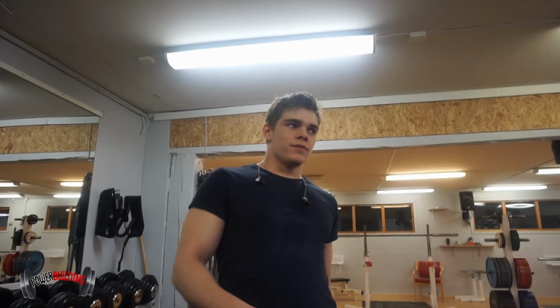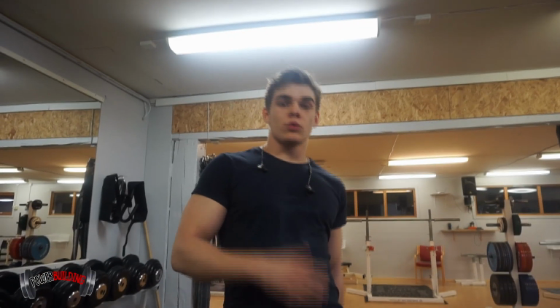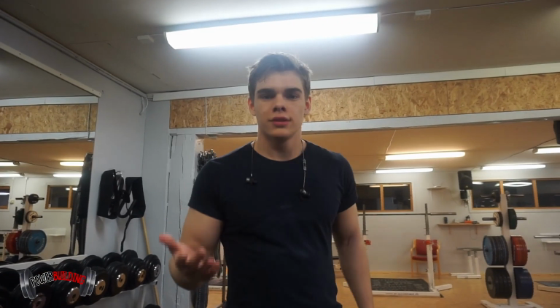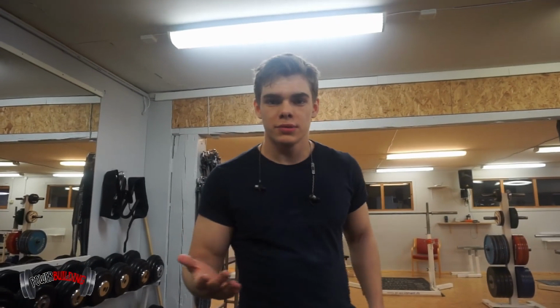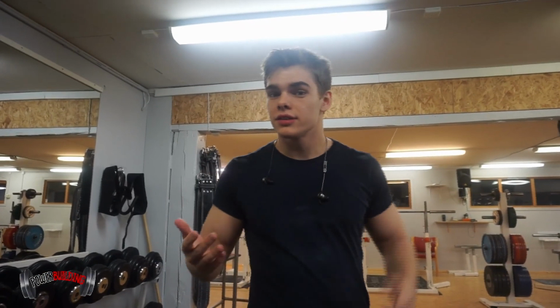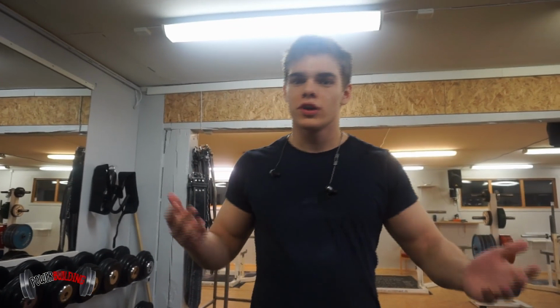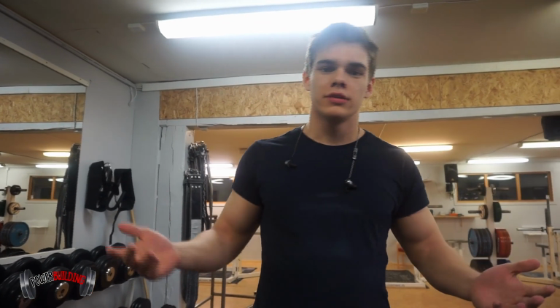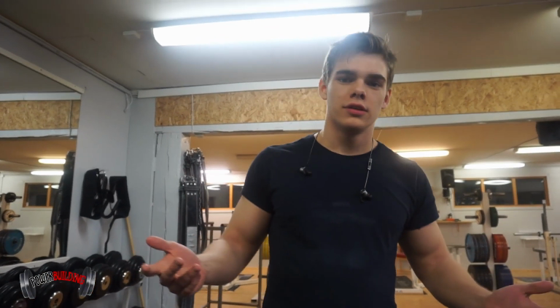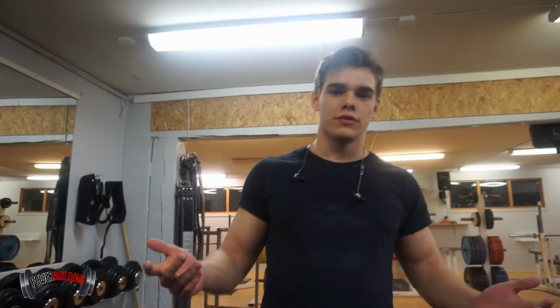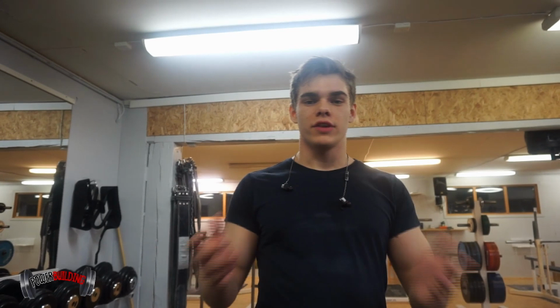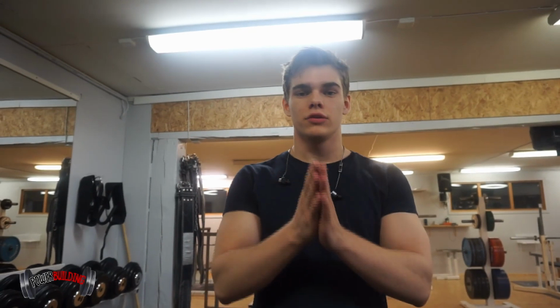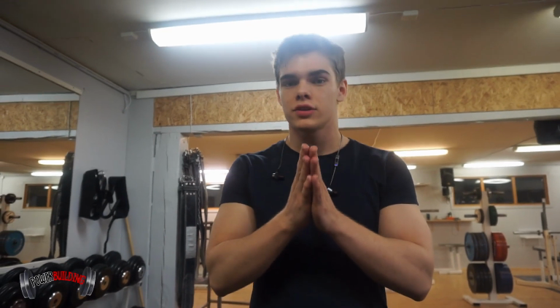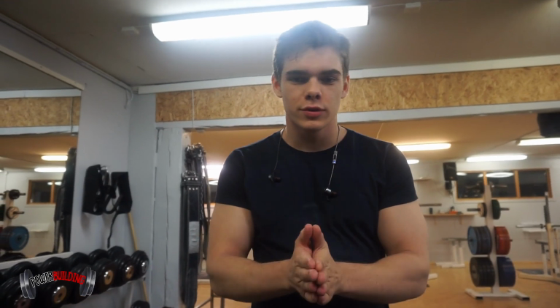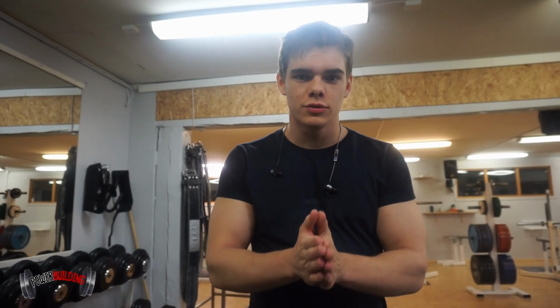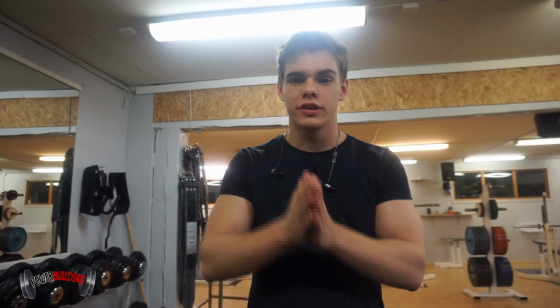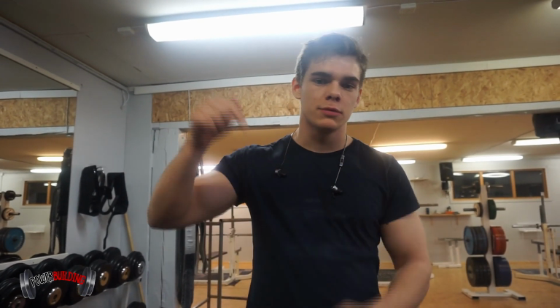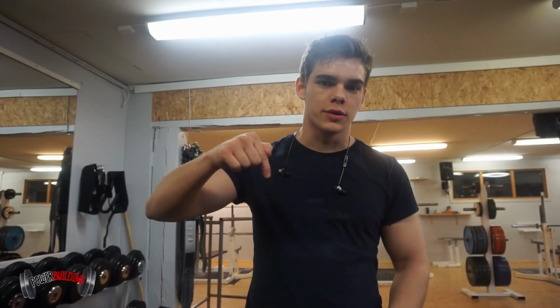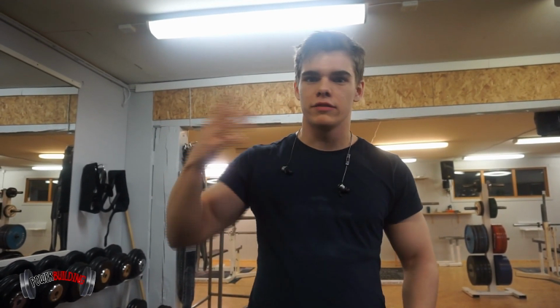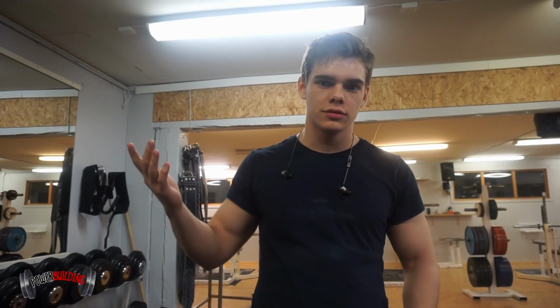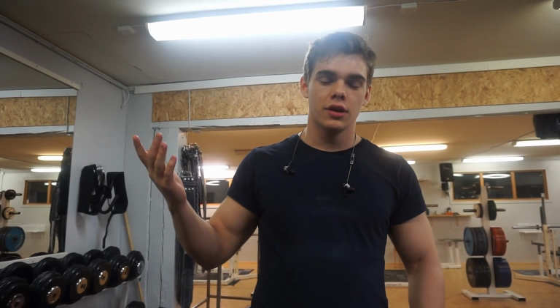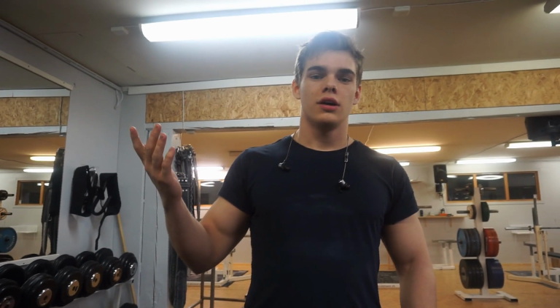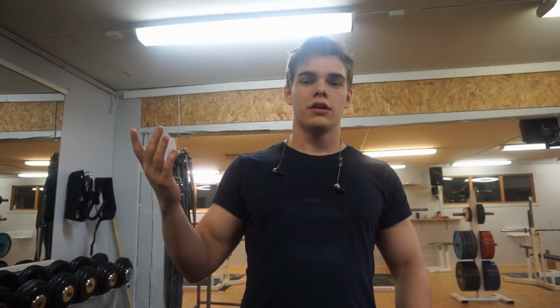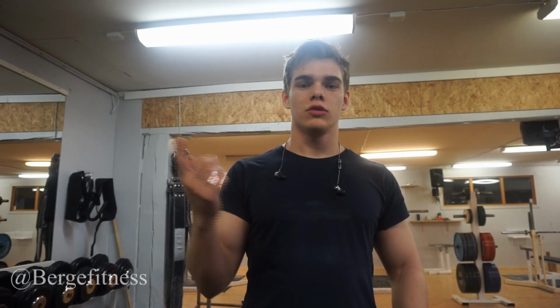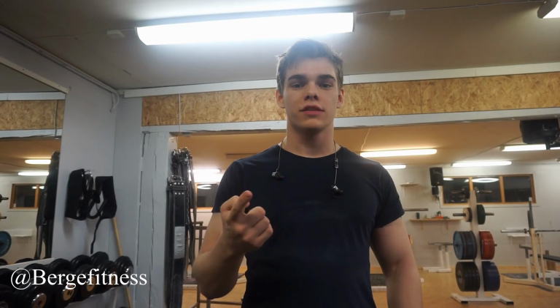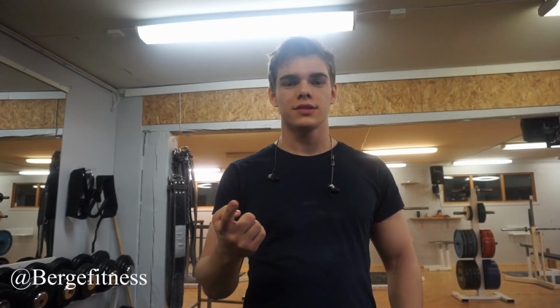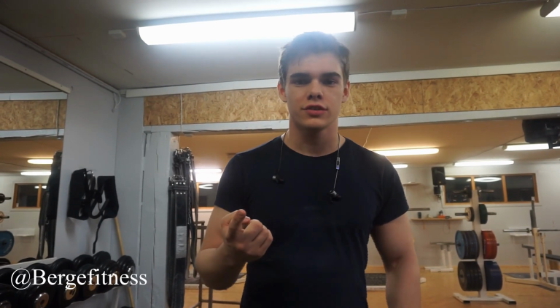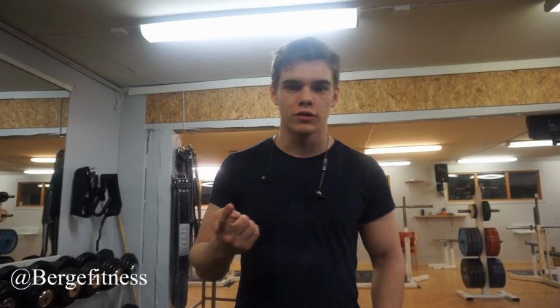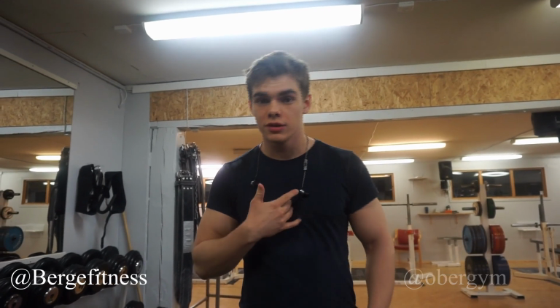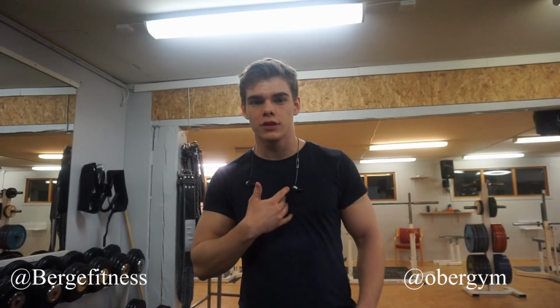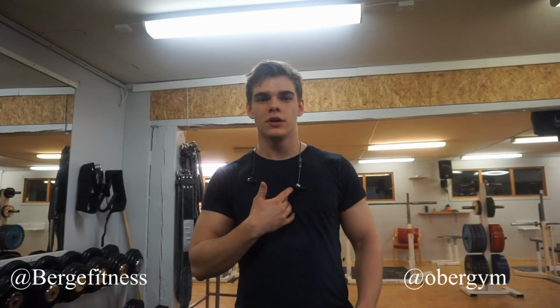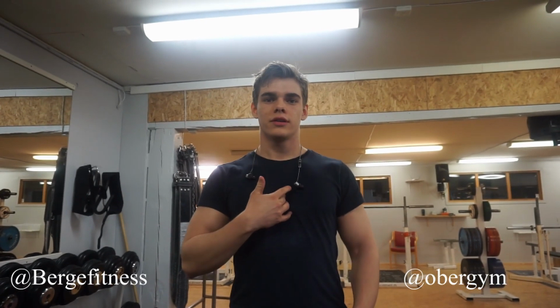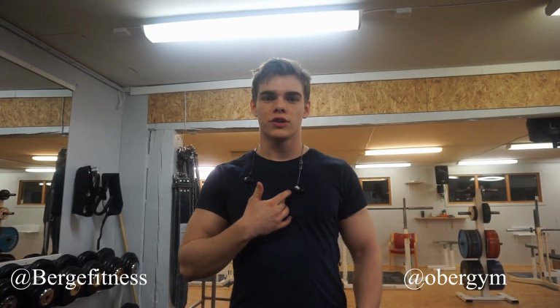Thanks for watching. Please like and subscribe. If you guys have any other exercises you want us to do, leave it in the comments below and we'll make a video. Follow Bergifitness on Instagram. Follow me, RubaGym. Thanks for watching.